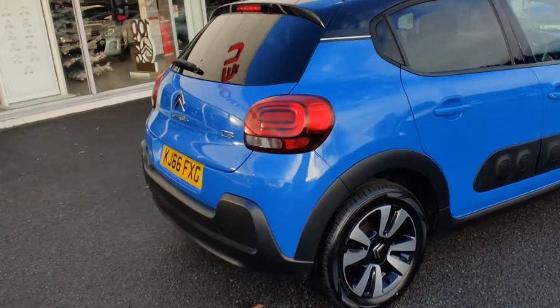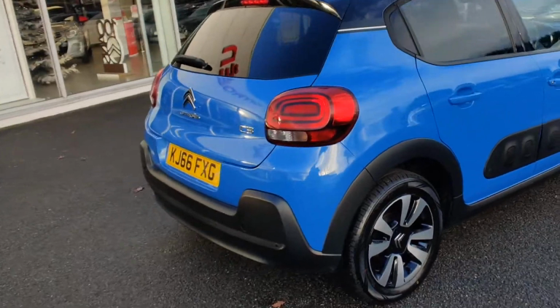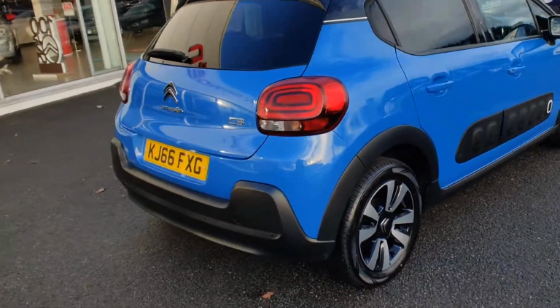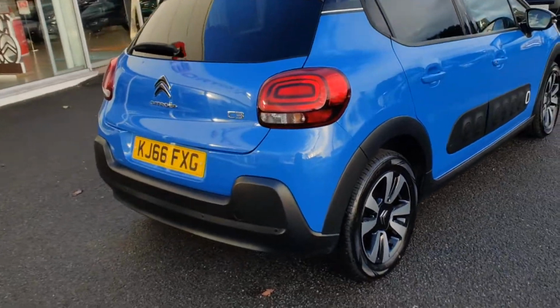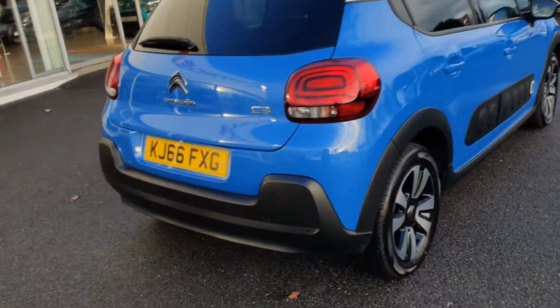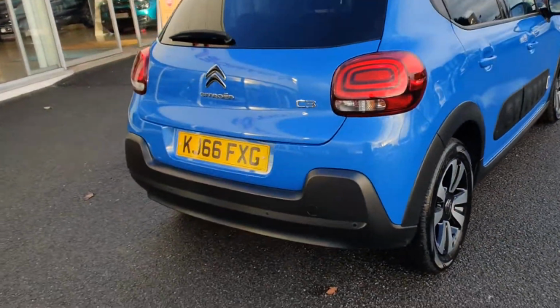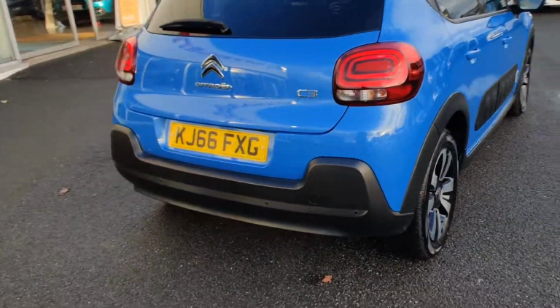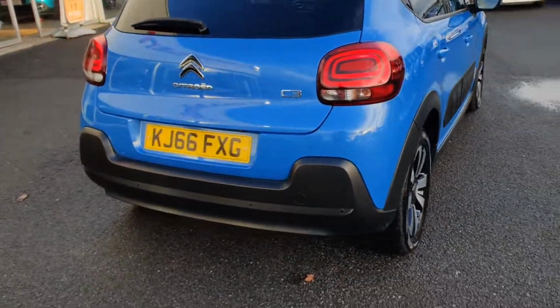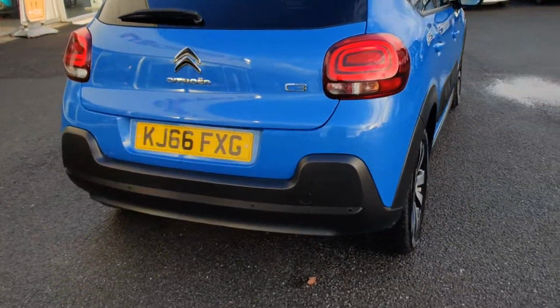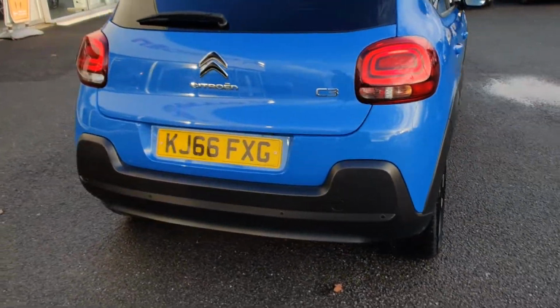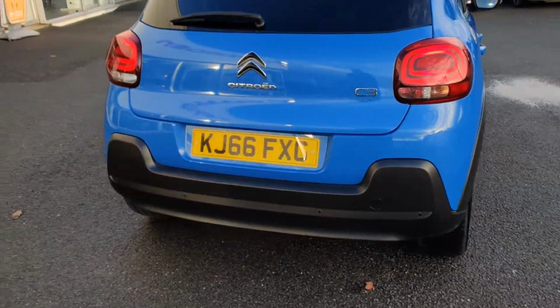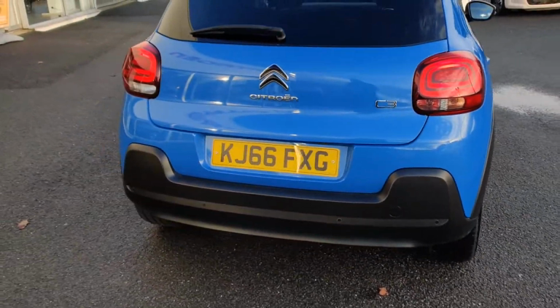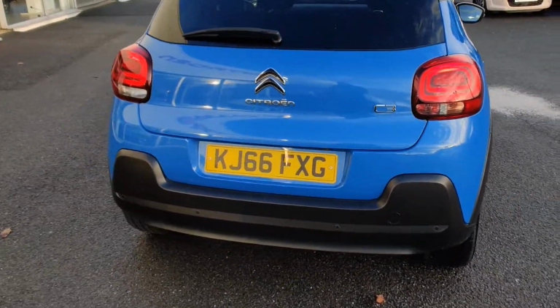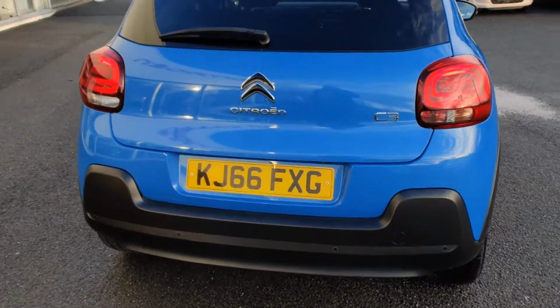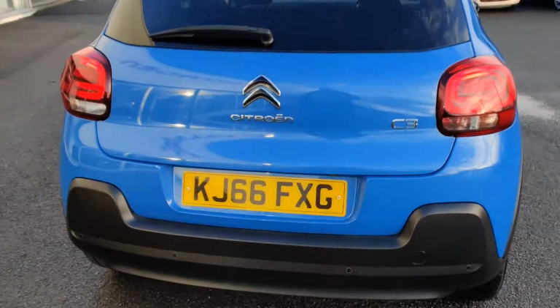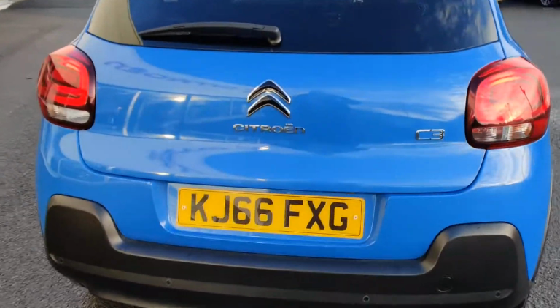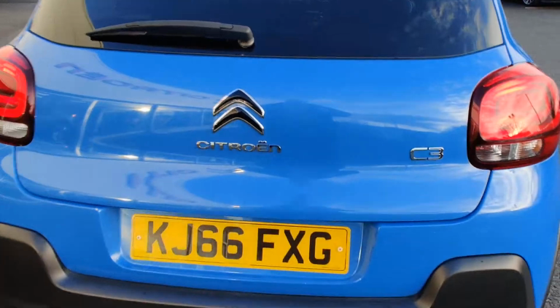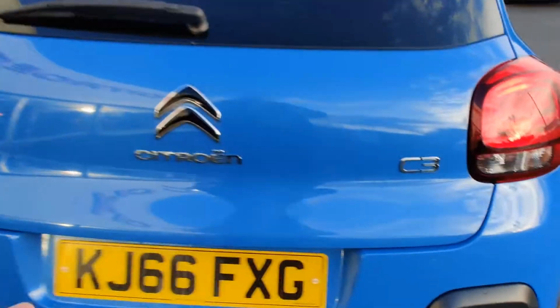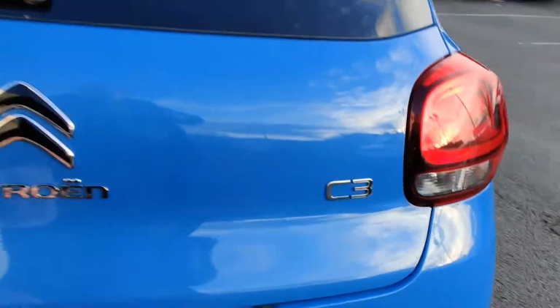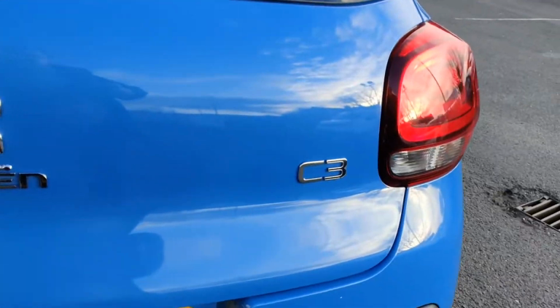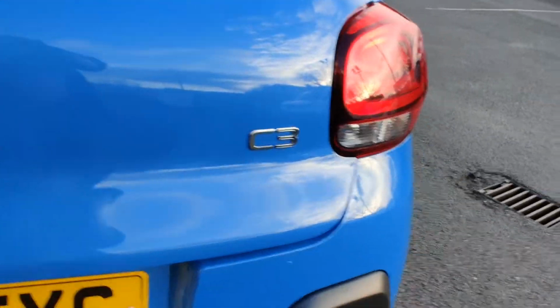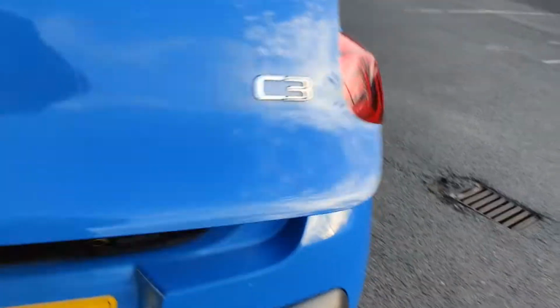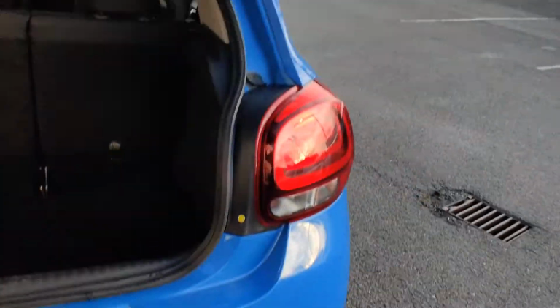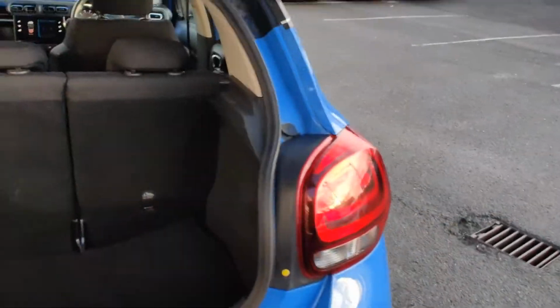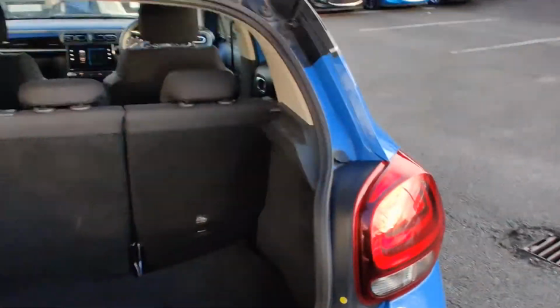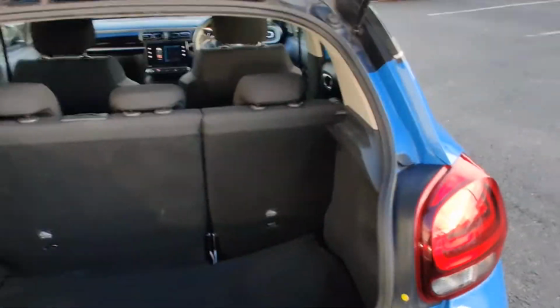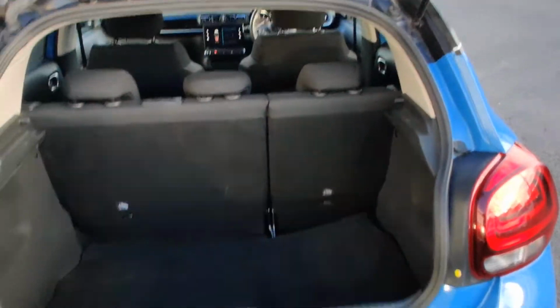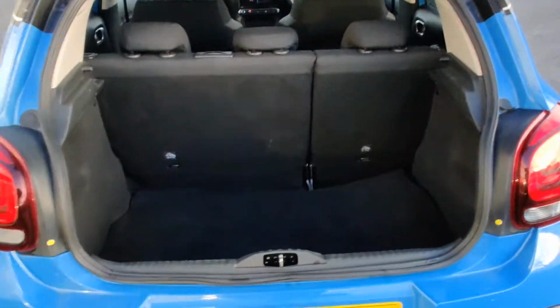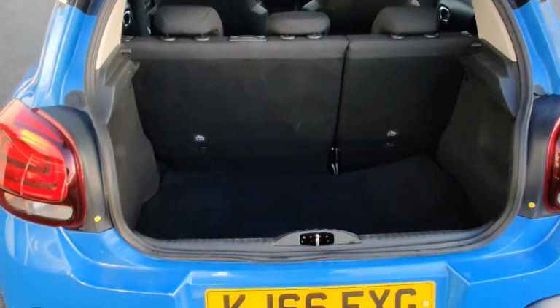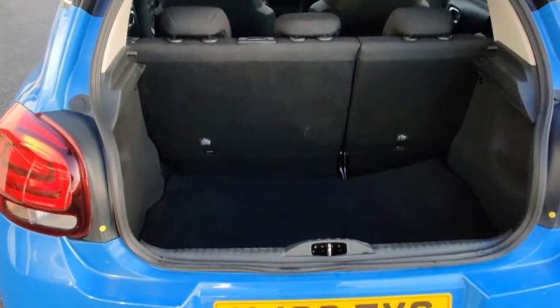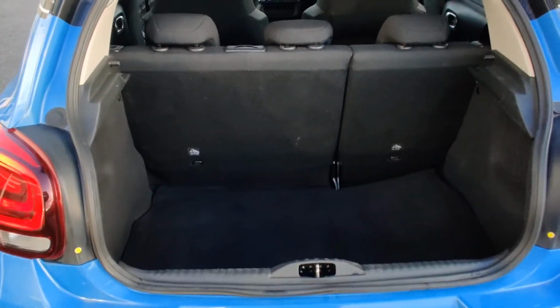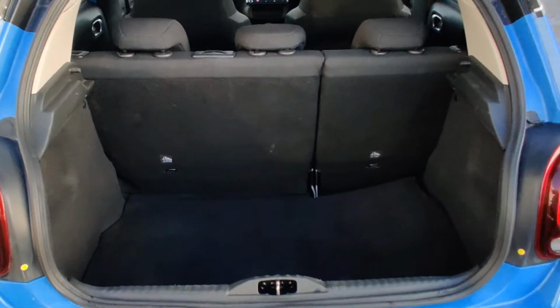As it is a Flare, you're getting reversing sensors and a reversing camera. And quite a generous boot in there.